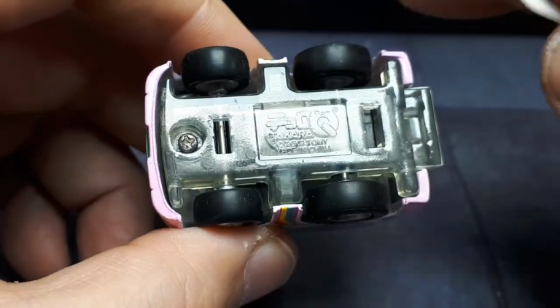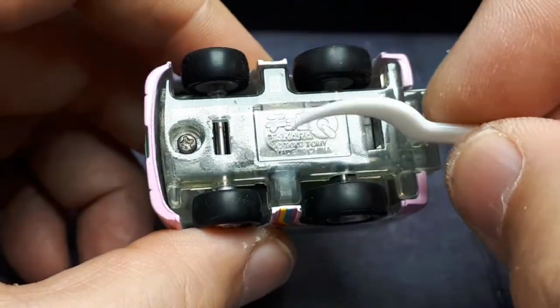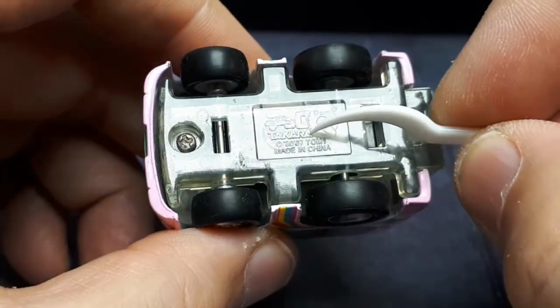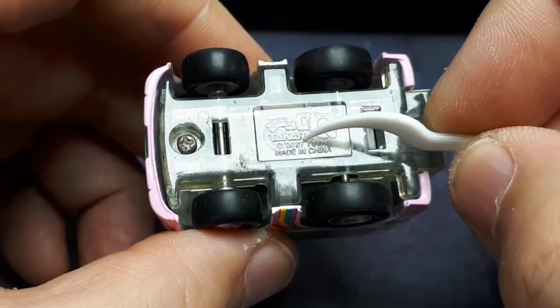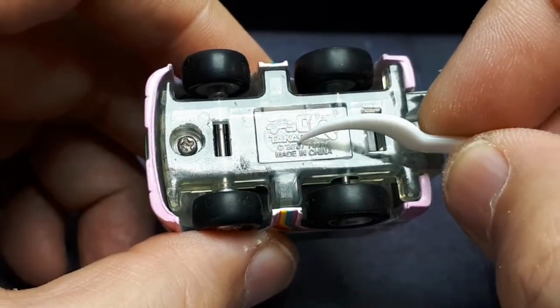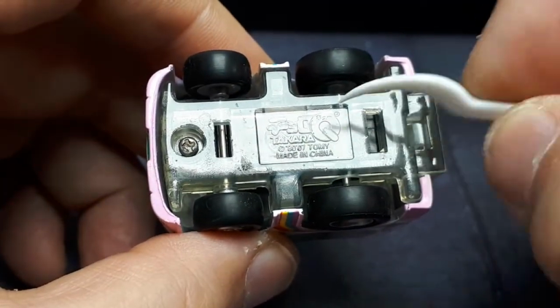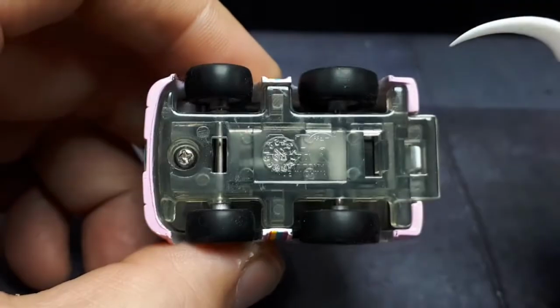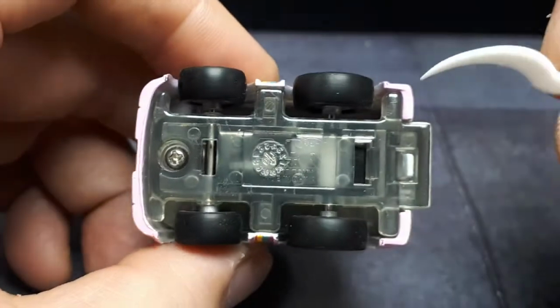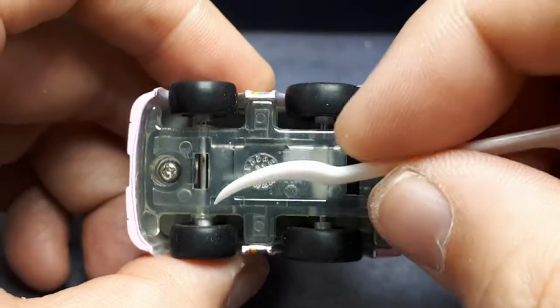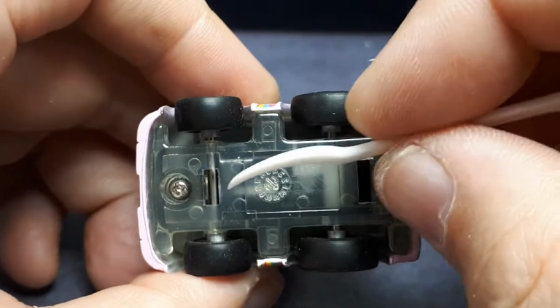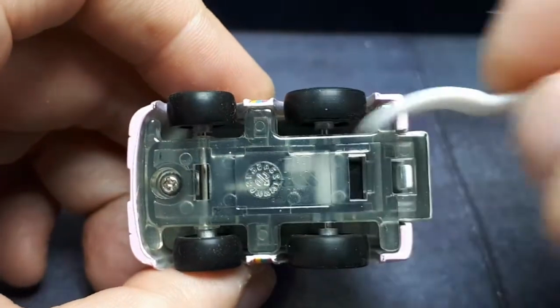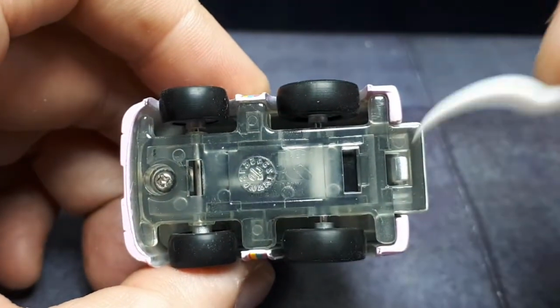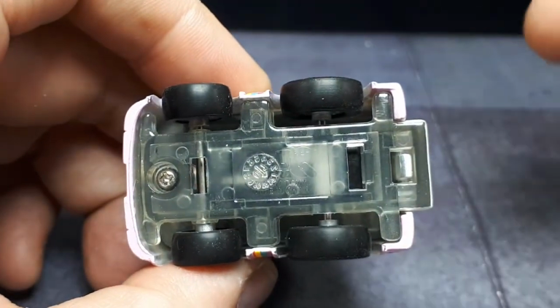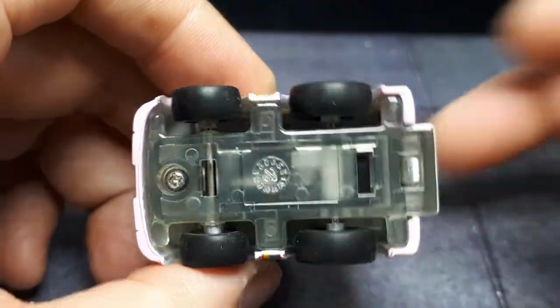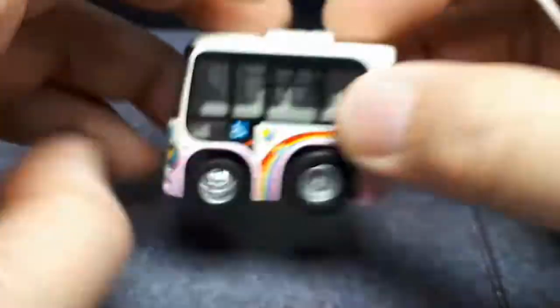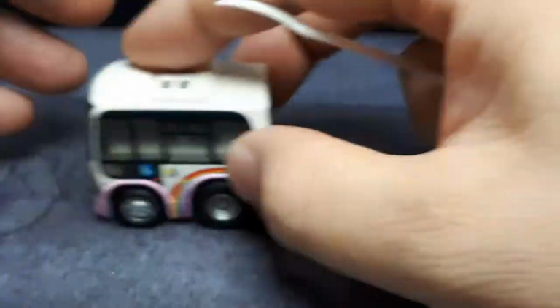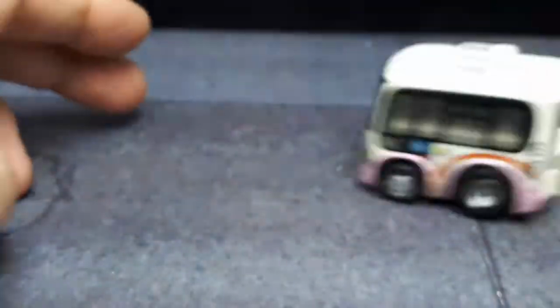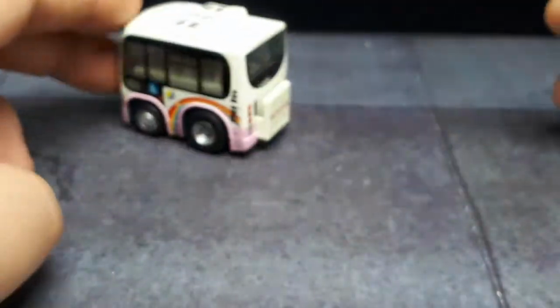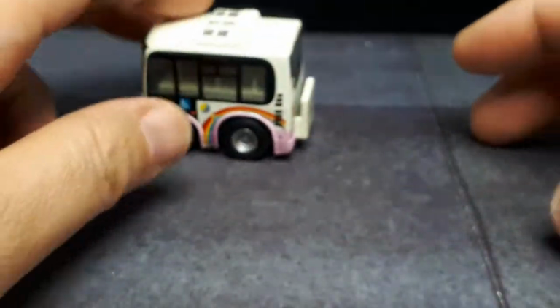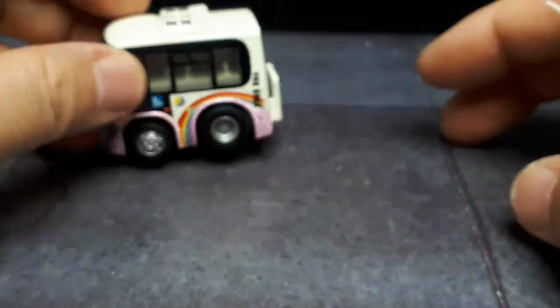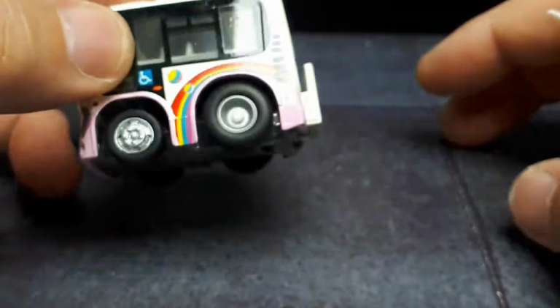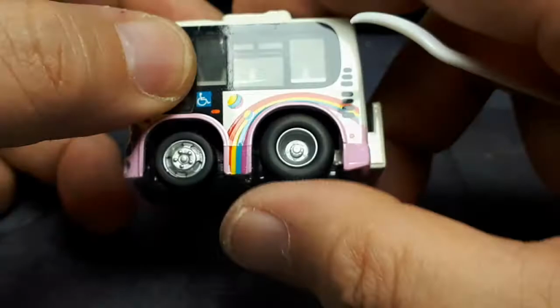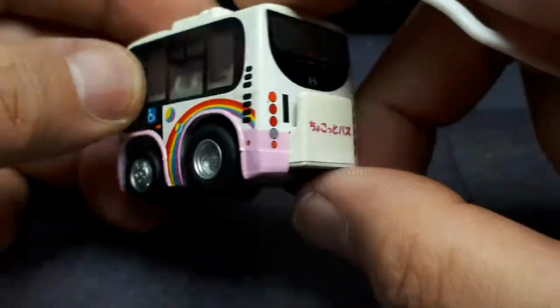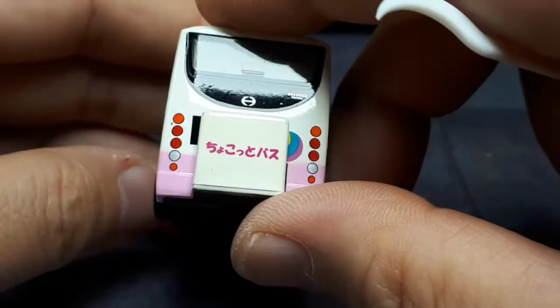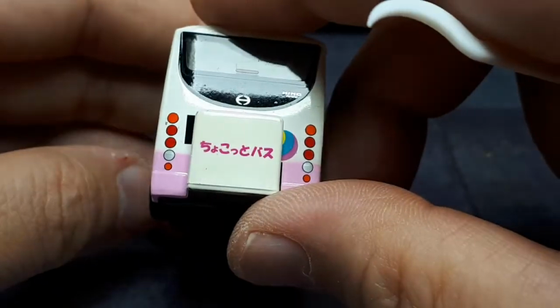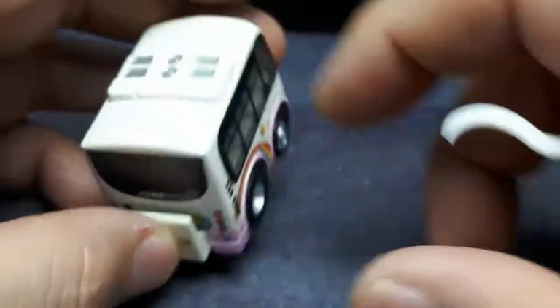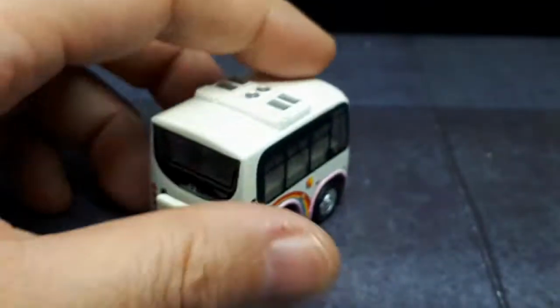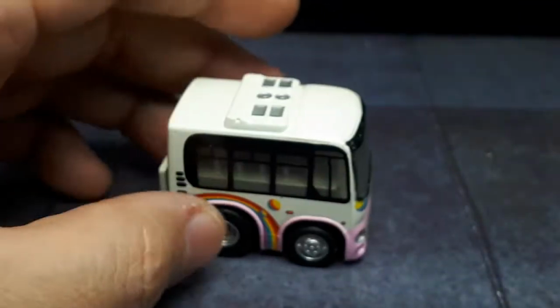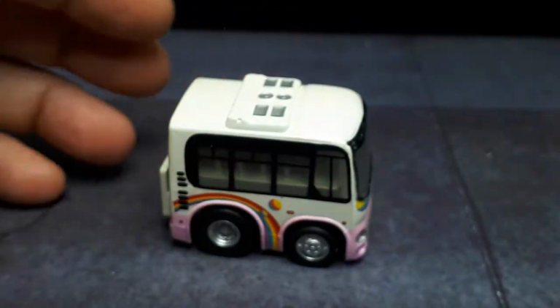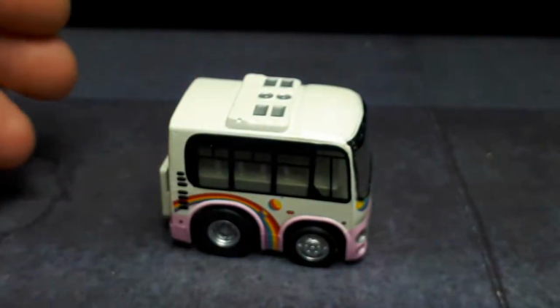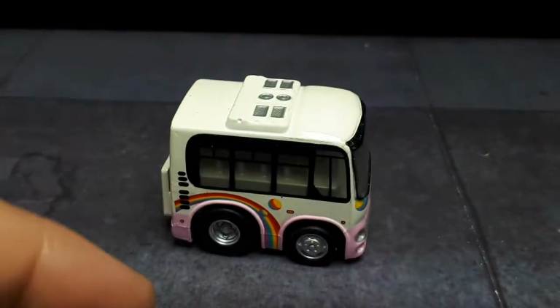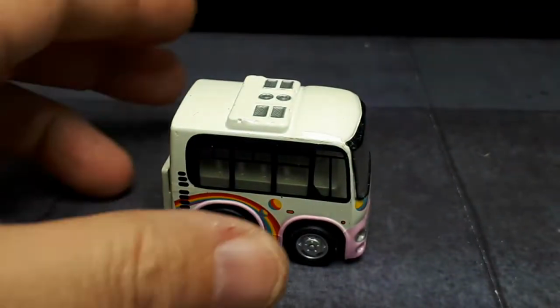The bottom of this says '07' though. There's a clear base with a screw and a tab — these are wind-up toys, and the motor still works.